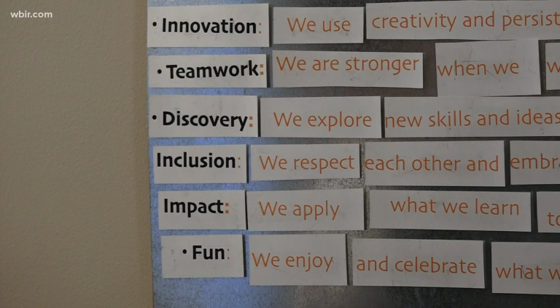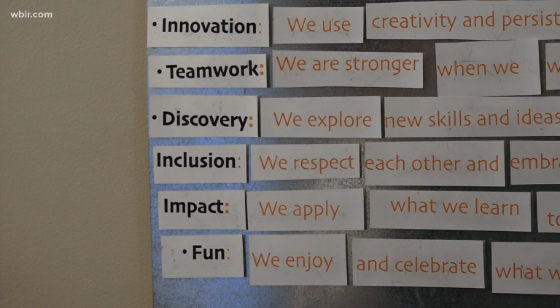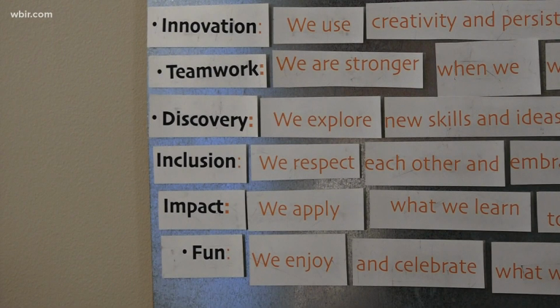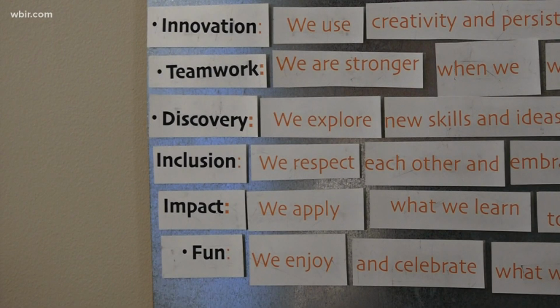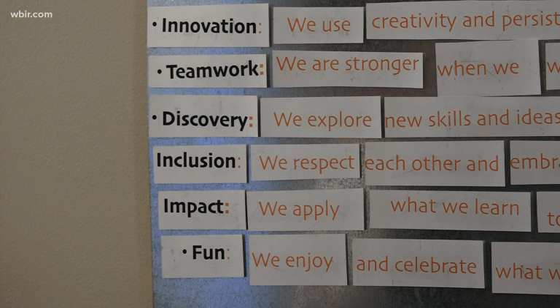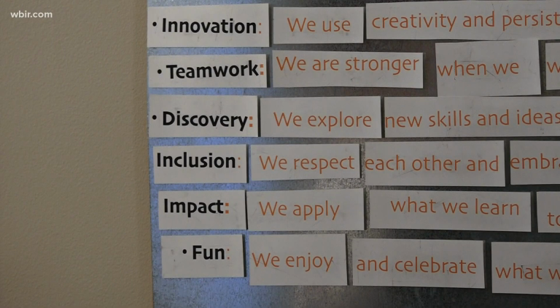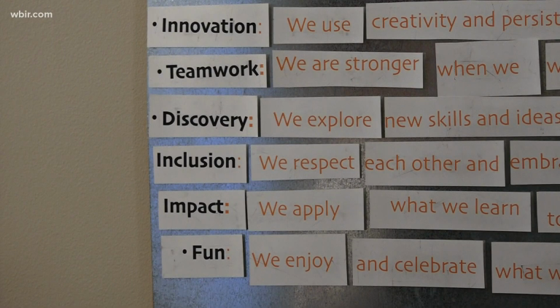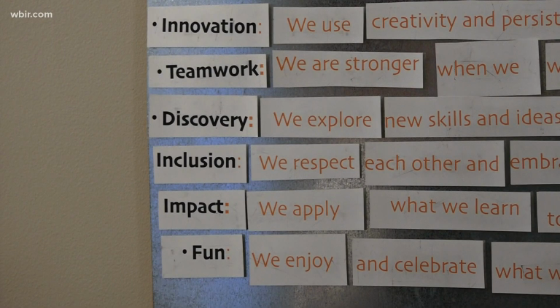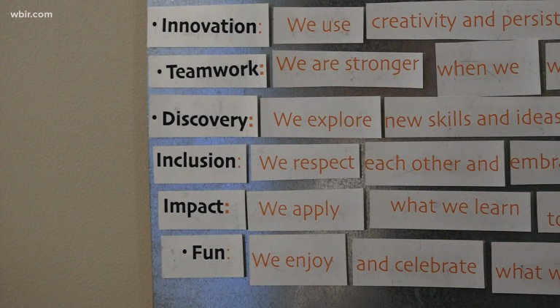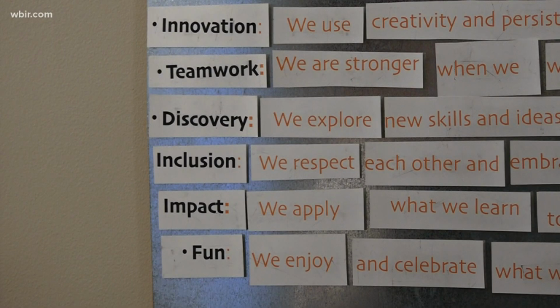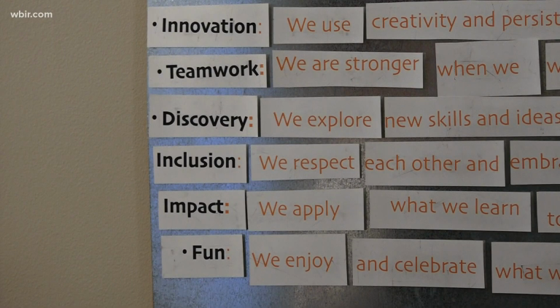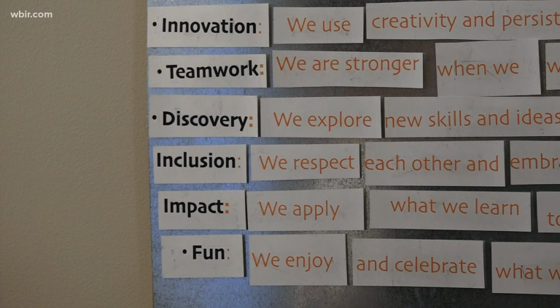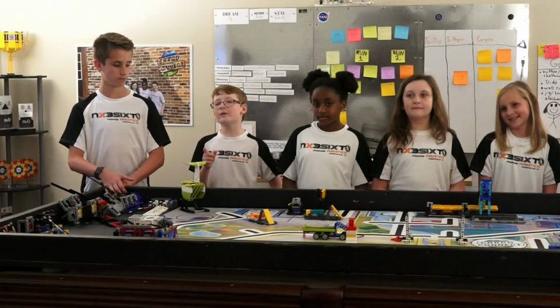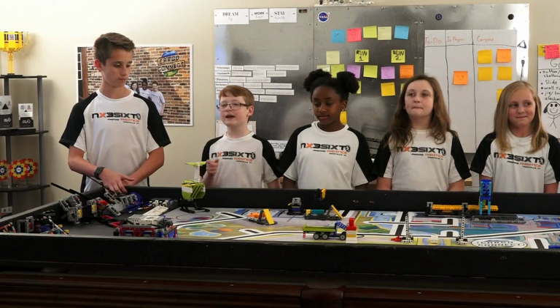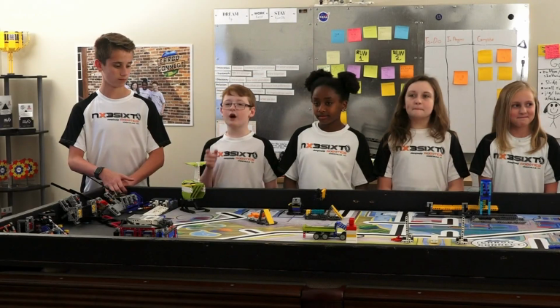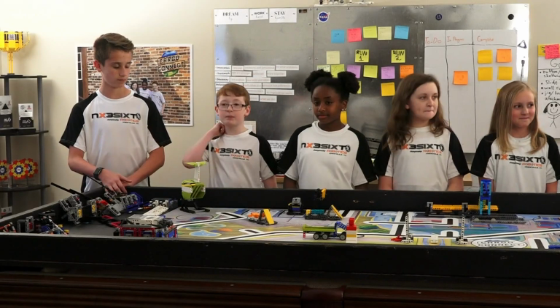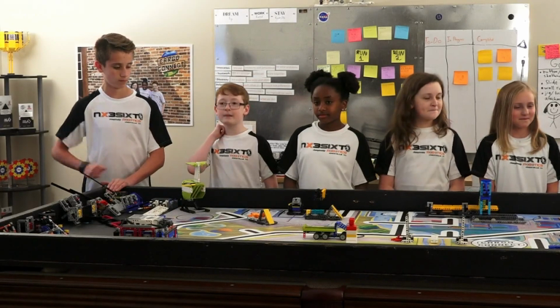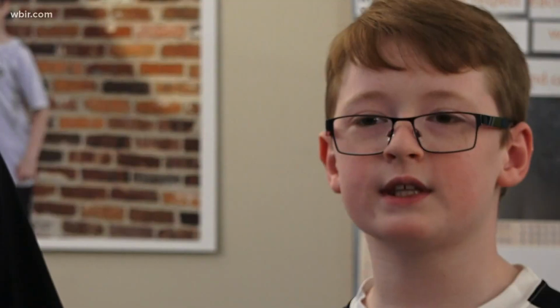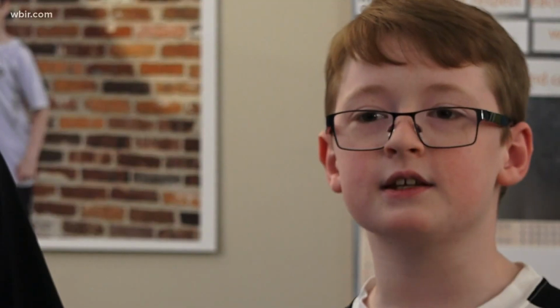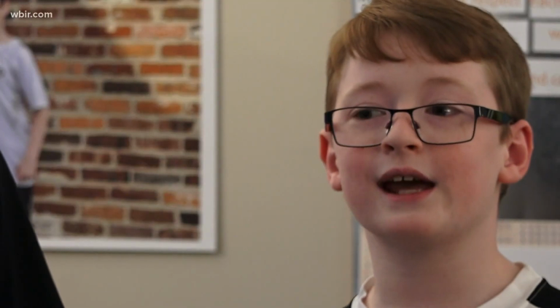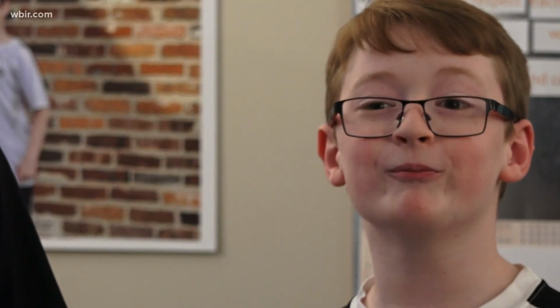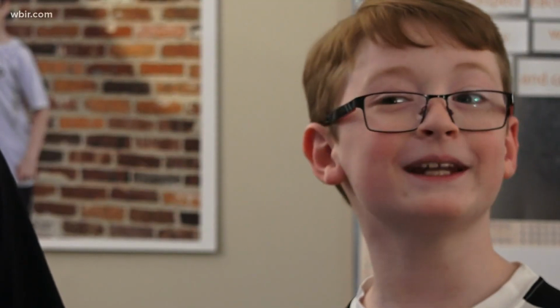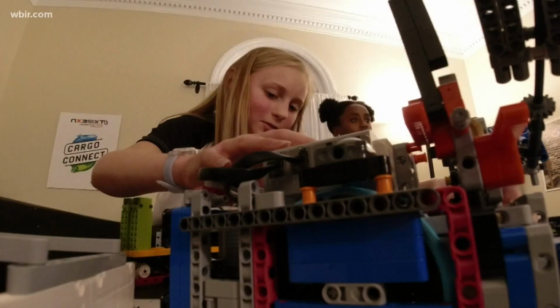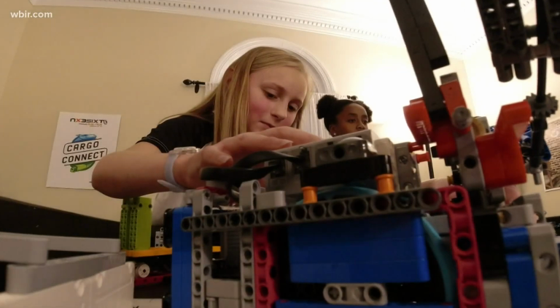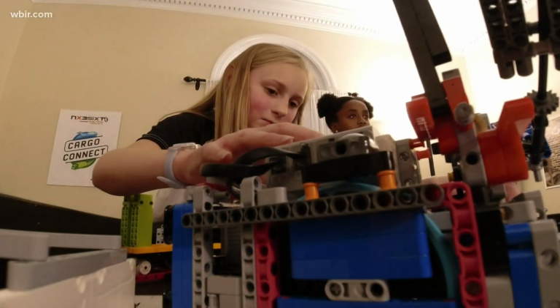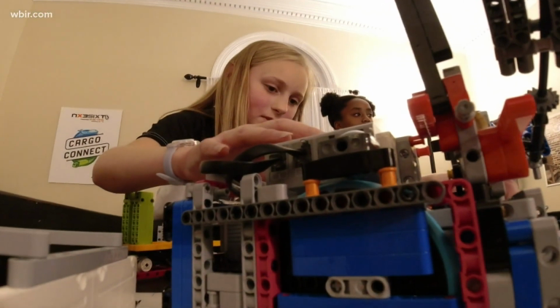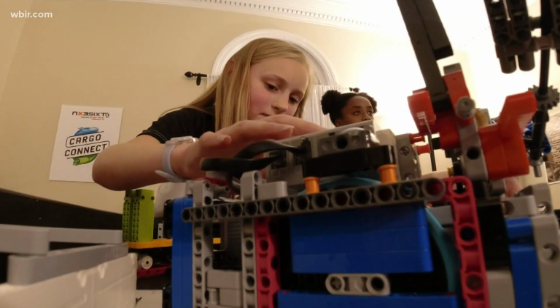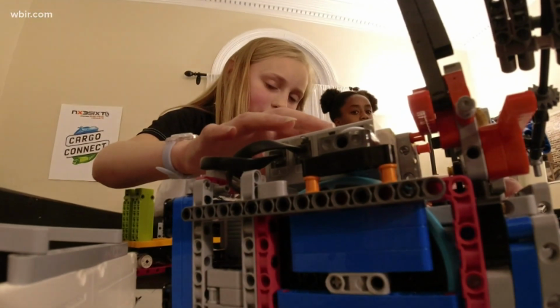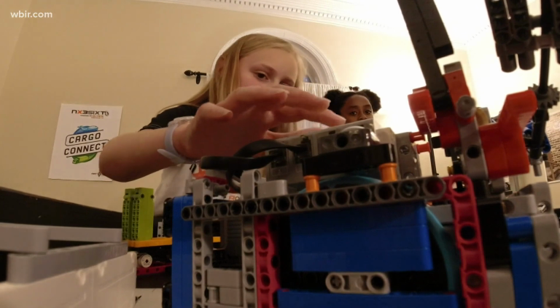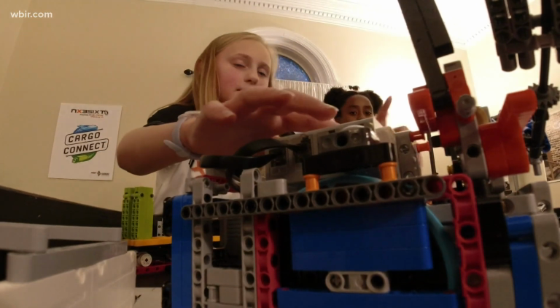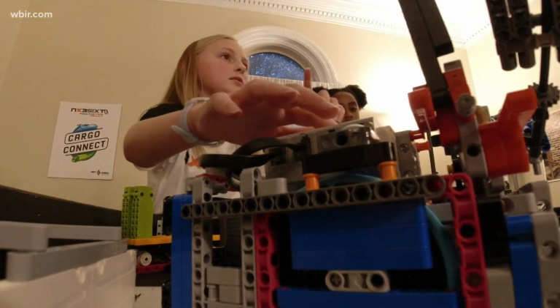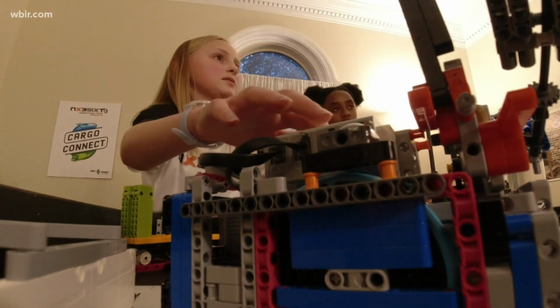Innovation, teamwork, discovery, inclusion, impact, and fun — all things they value and keep in mind when programming their robot to score higher than their competition later this month at worlds.